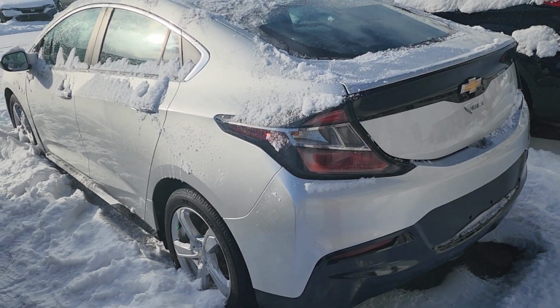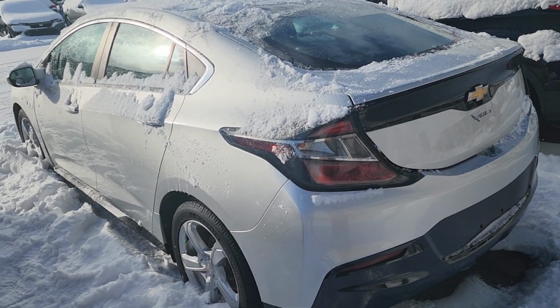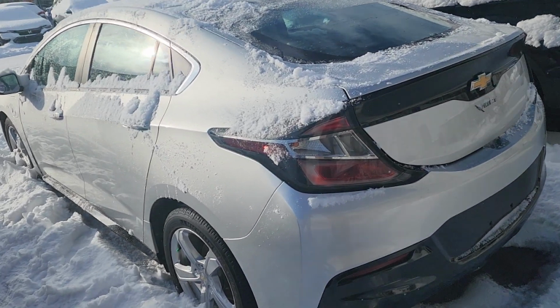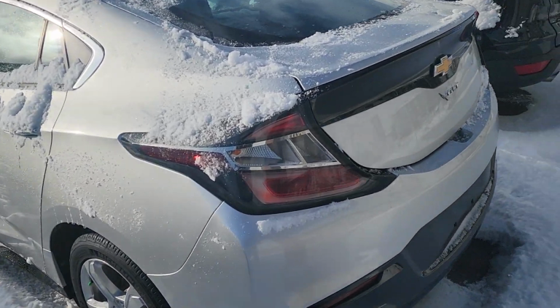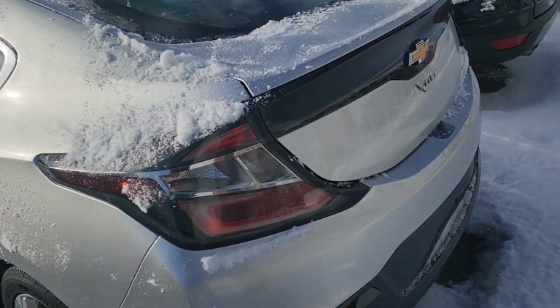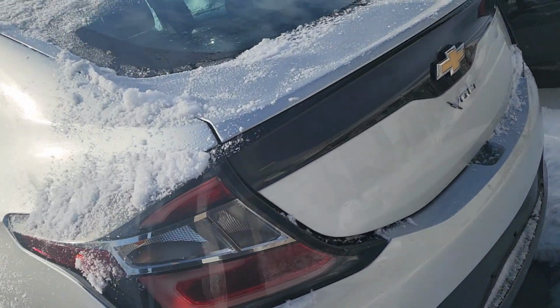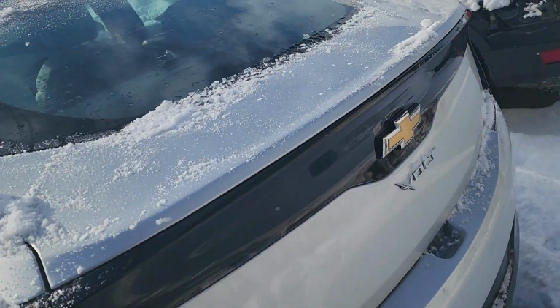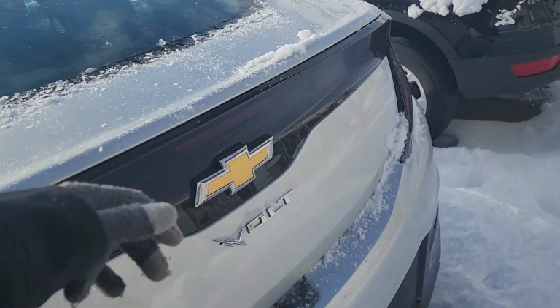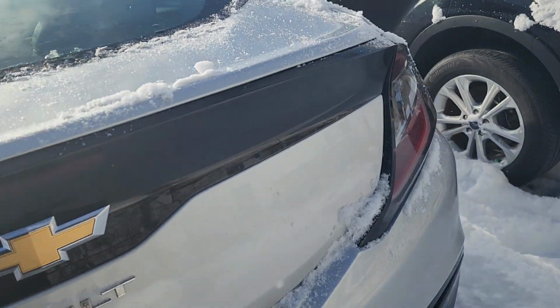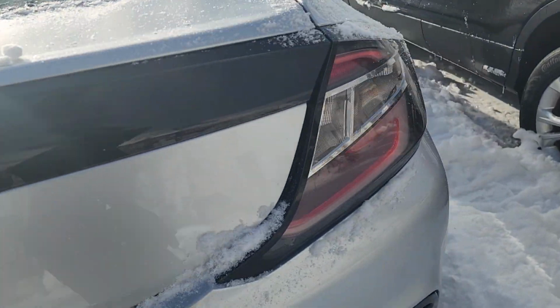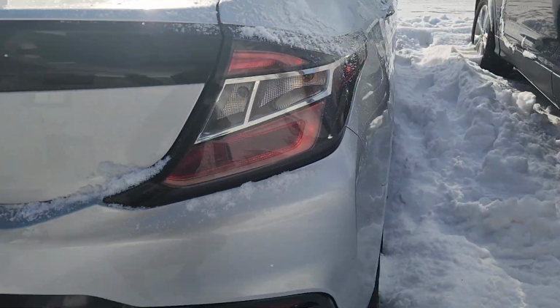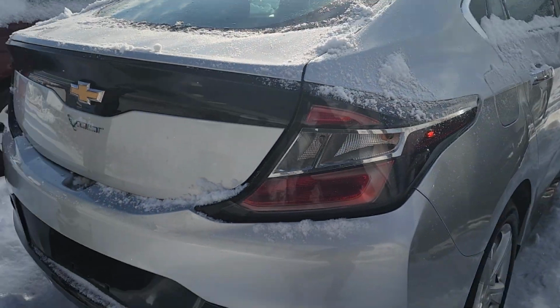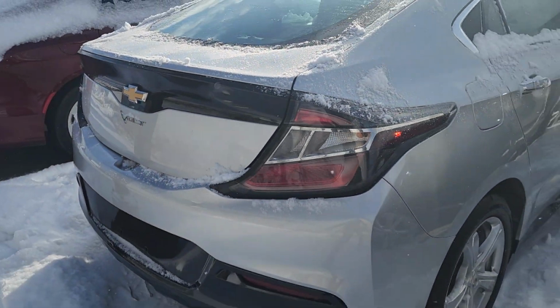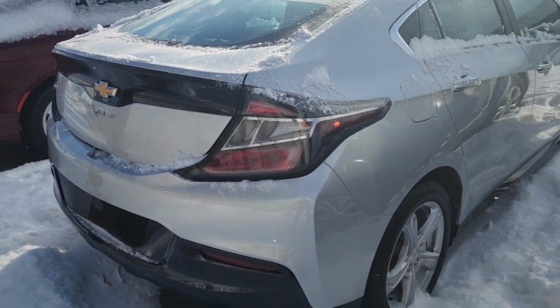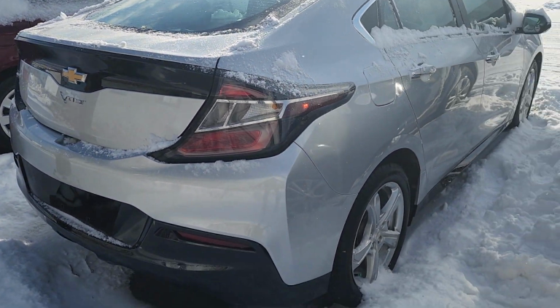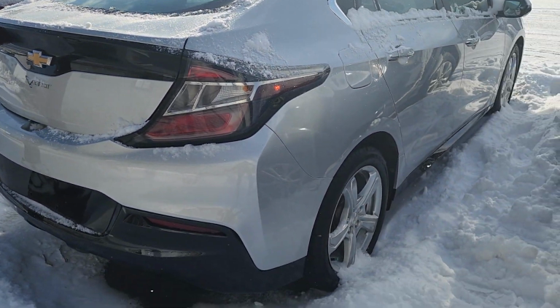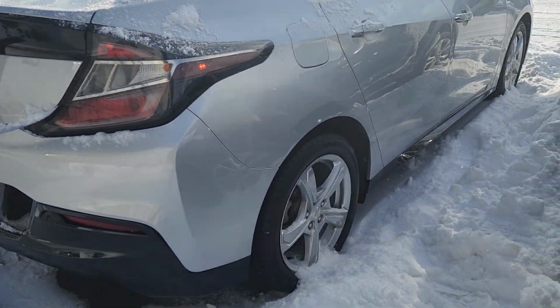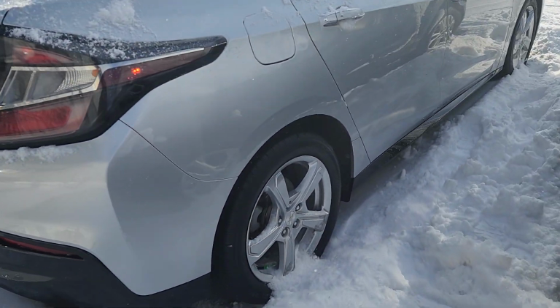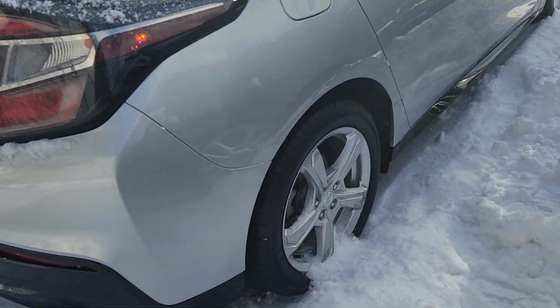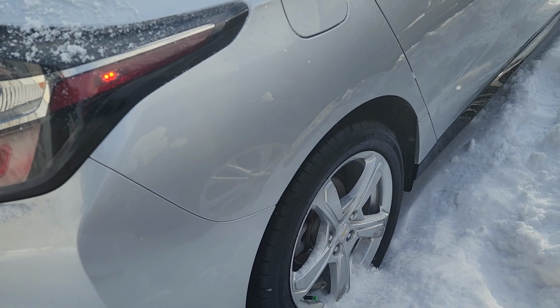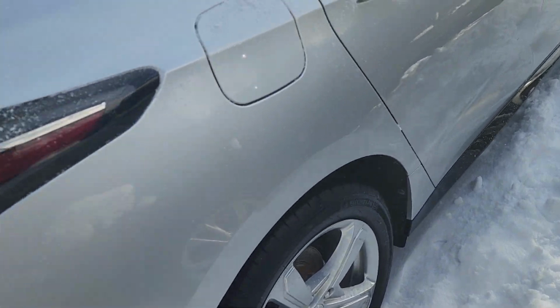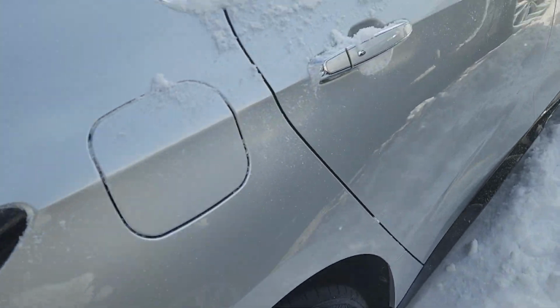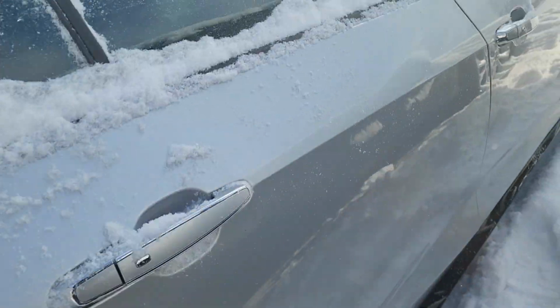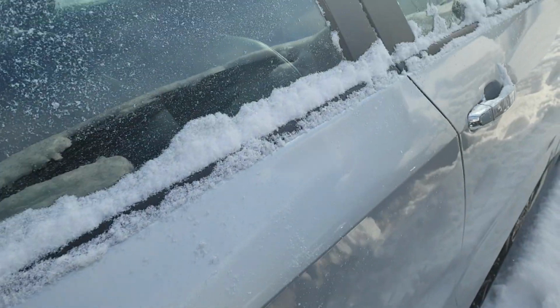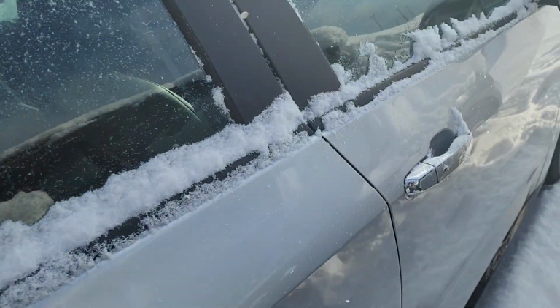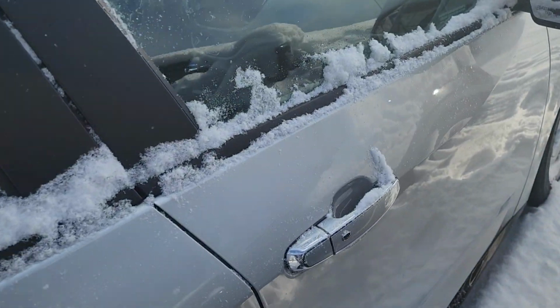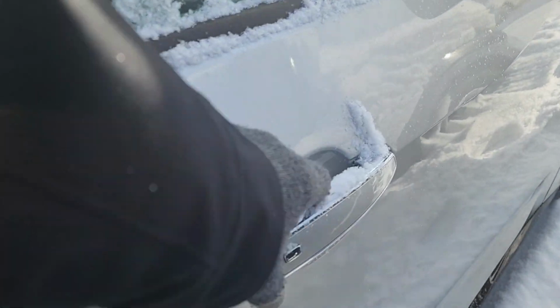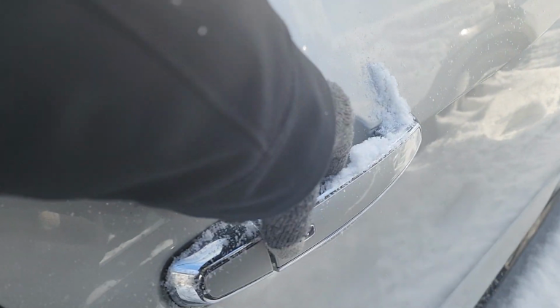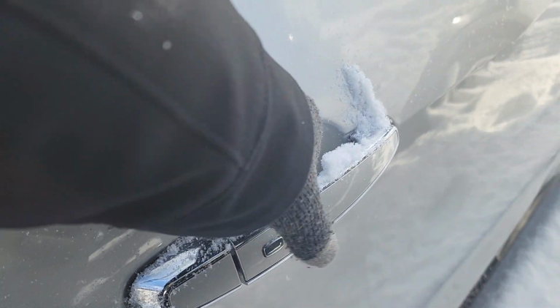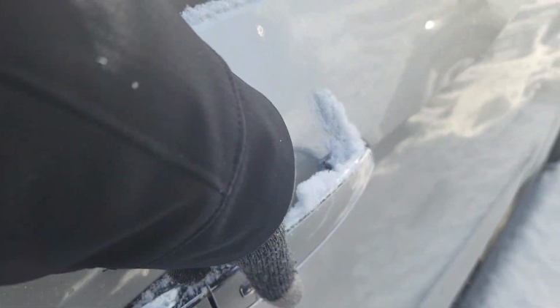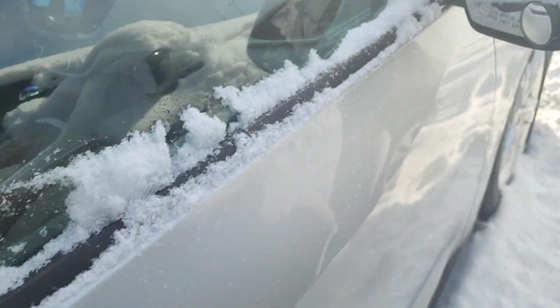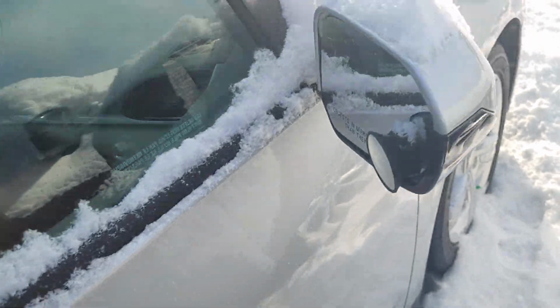Again, I do apologise about the snow. Let's just go throughout the car here. Show you the rear end. It comes with nice alloy wheels, which is just part of the trim package. It does also have the key sentry as well for passive.